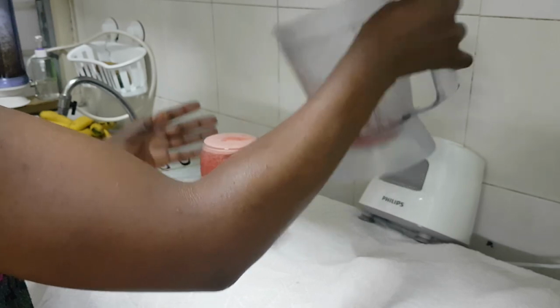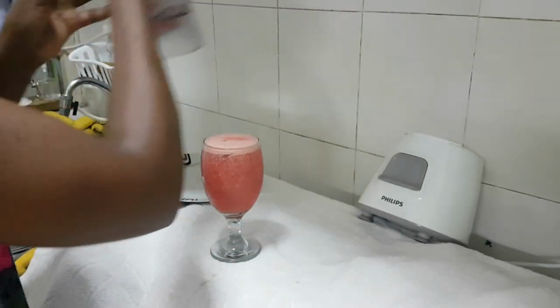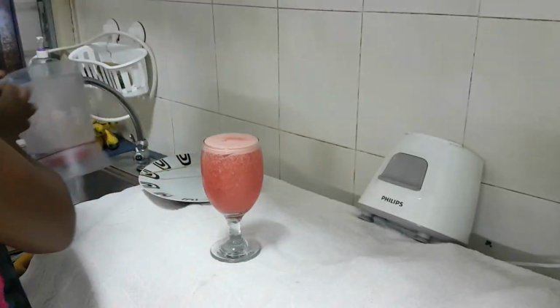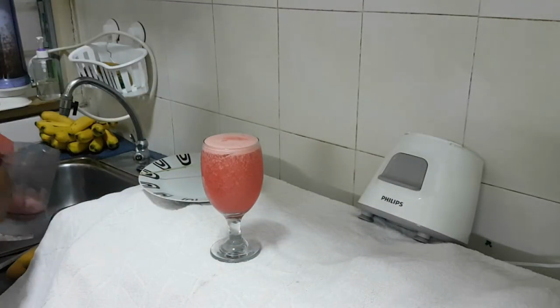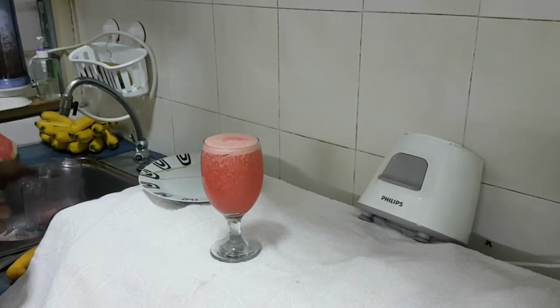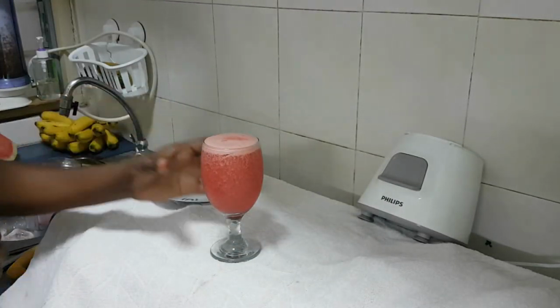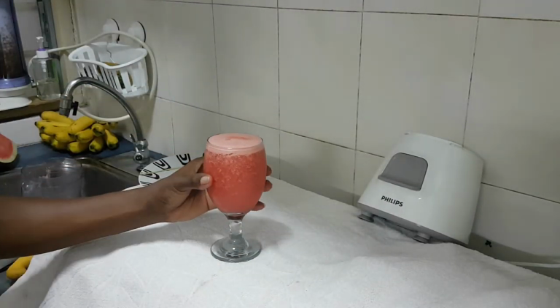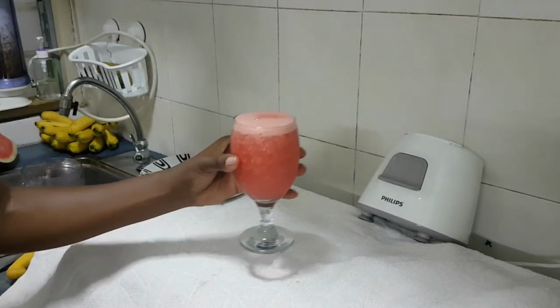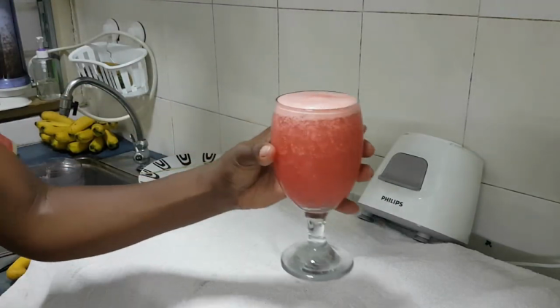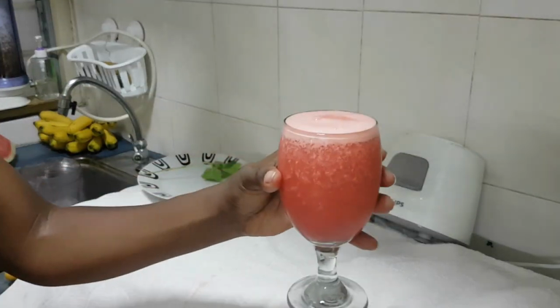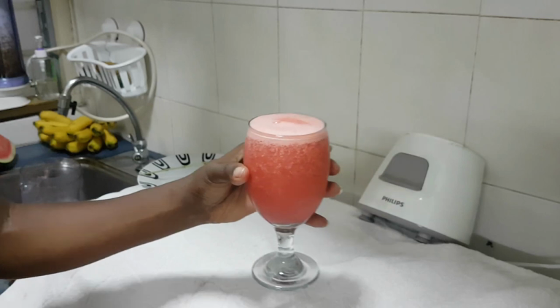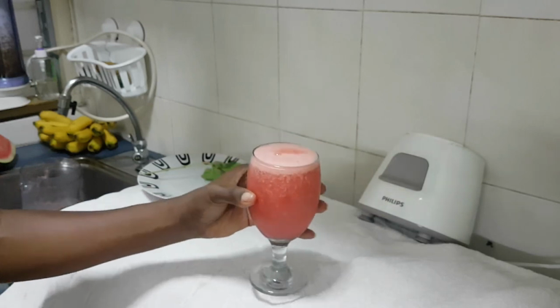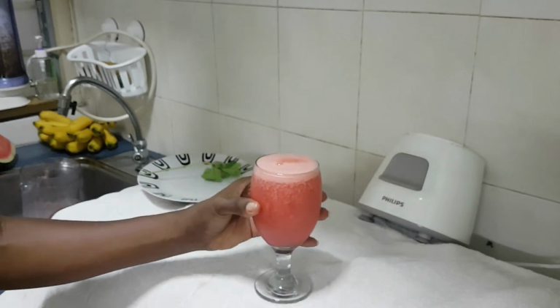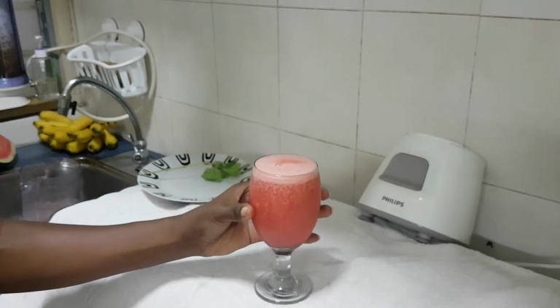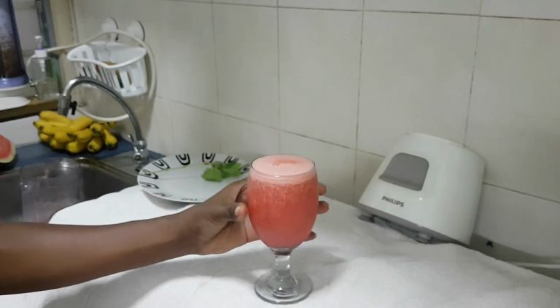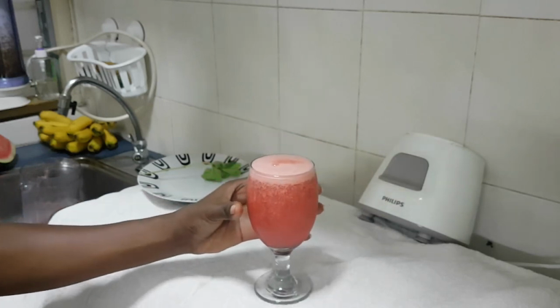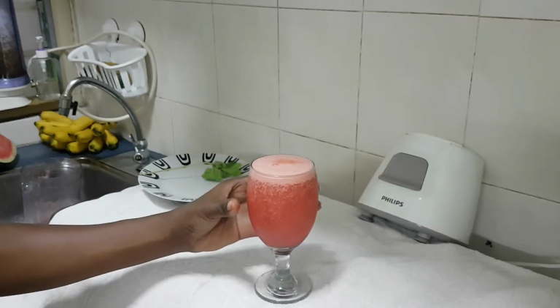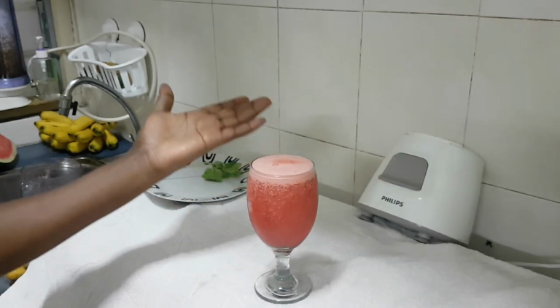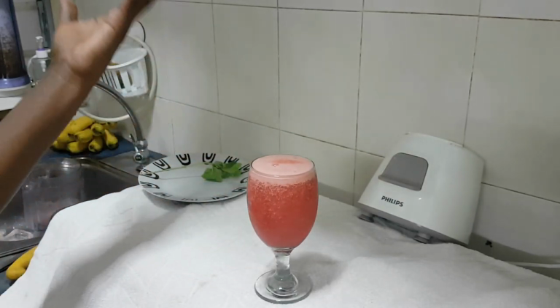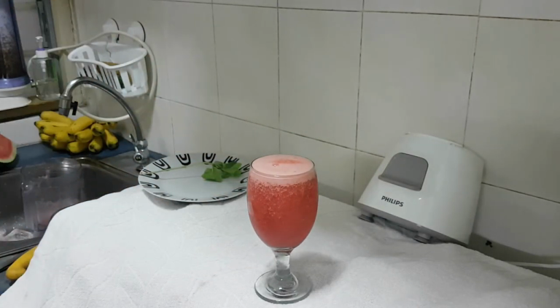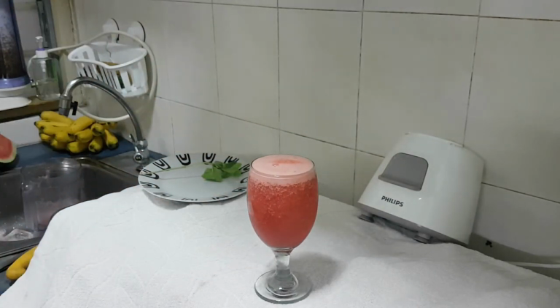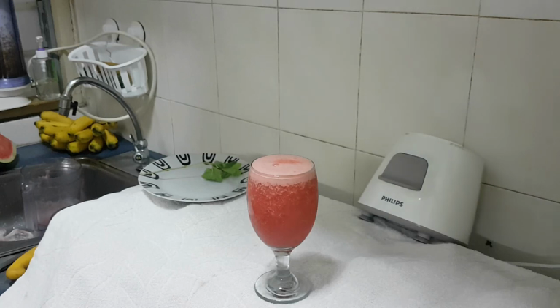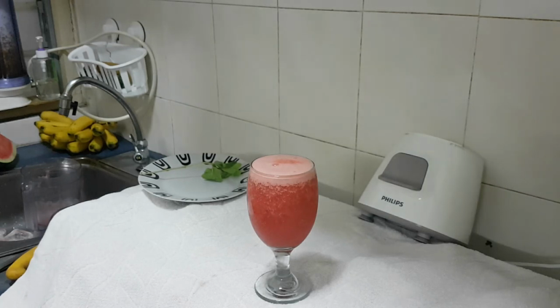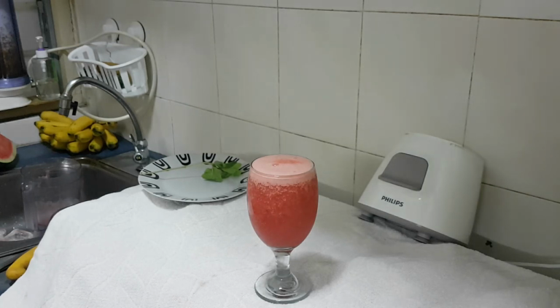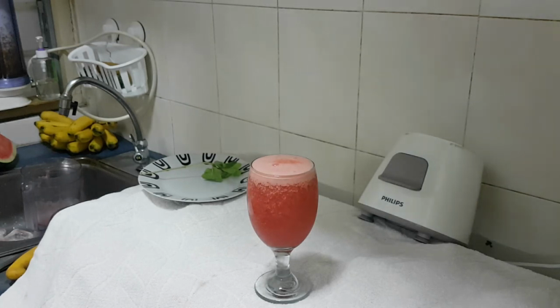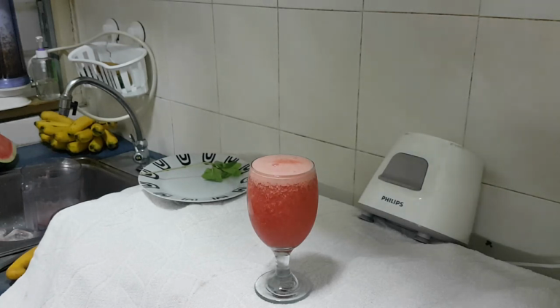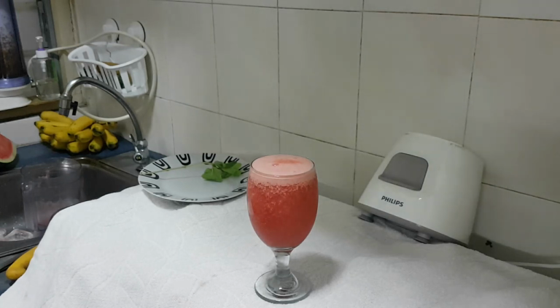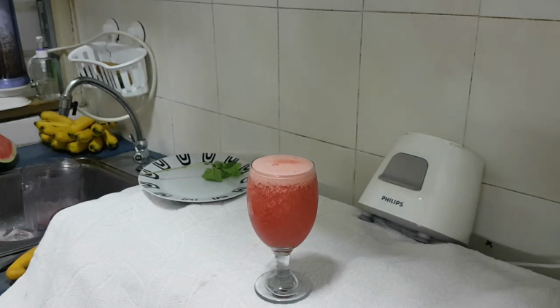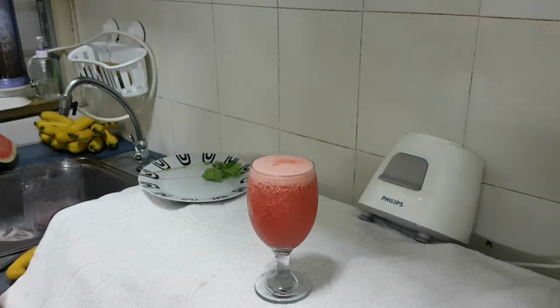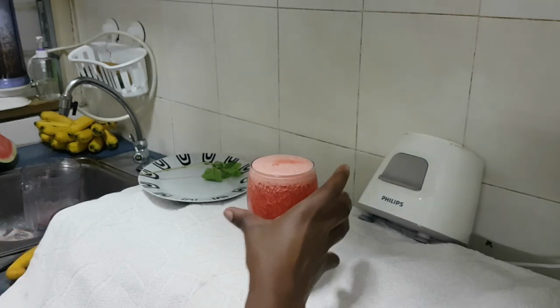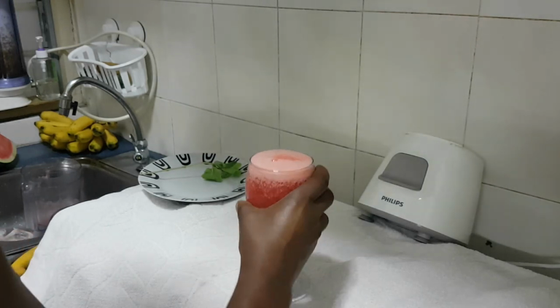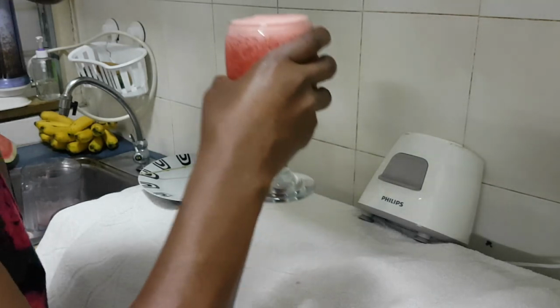And there you are, your summer treat is ready! So good. You can enjoy this summer treat anytime on a hot day — it's so good, it's so sweet.